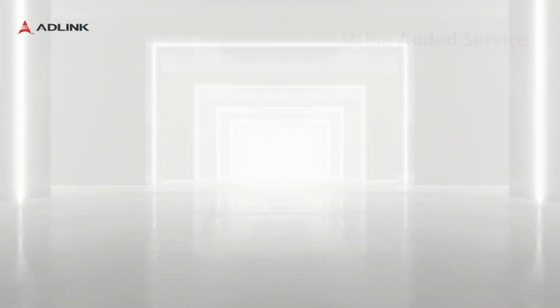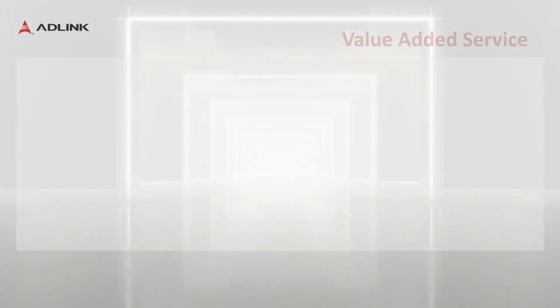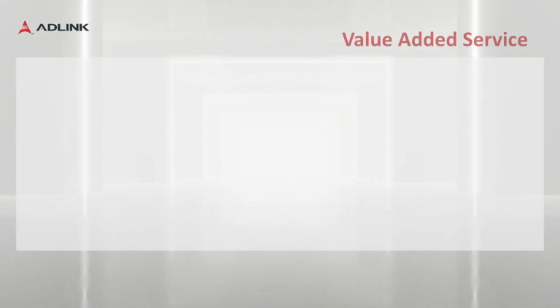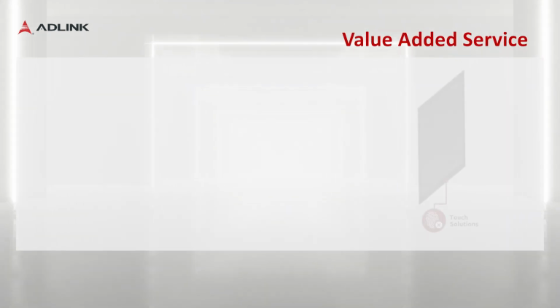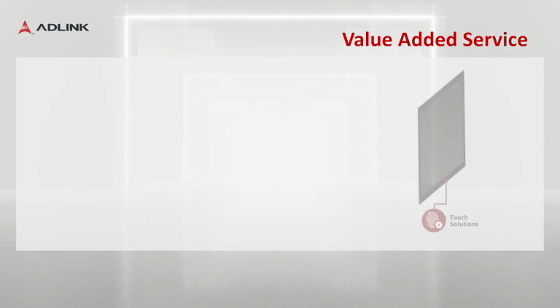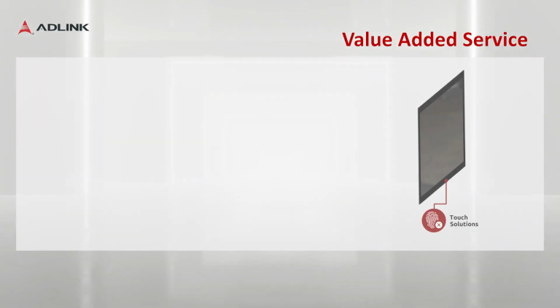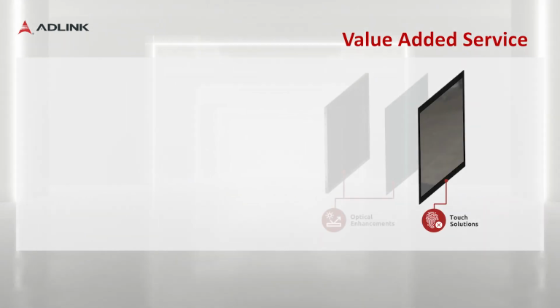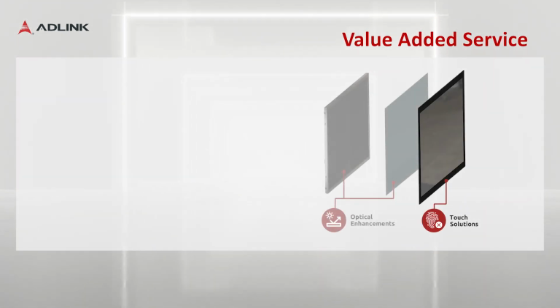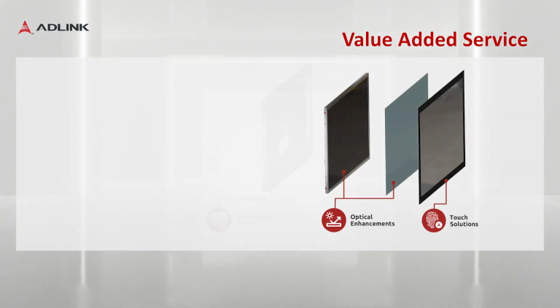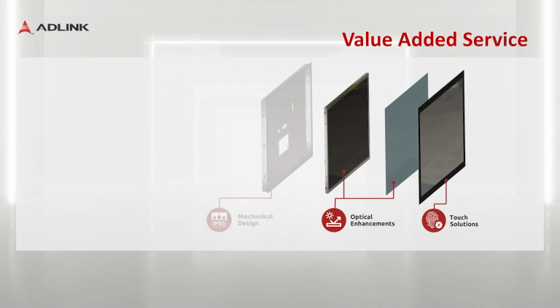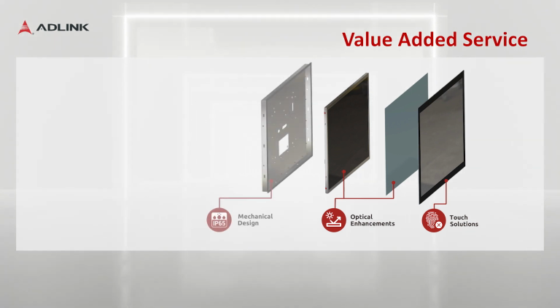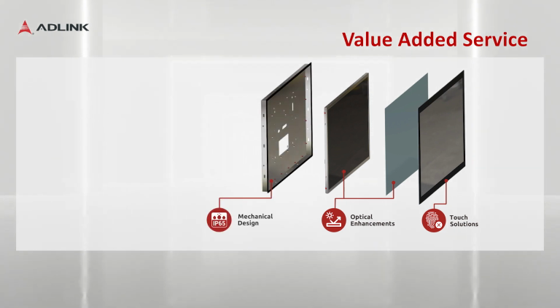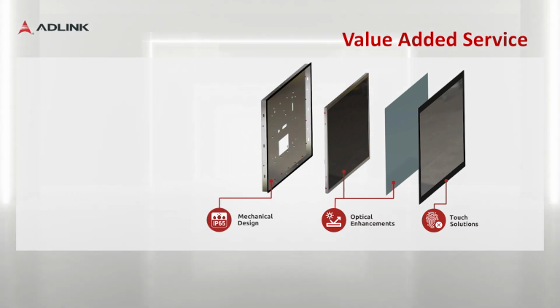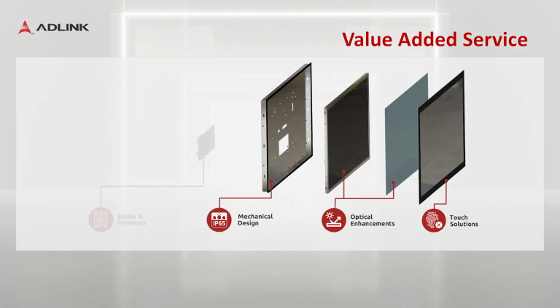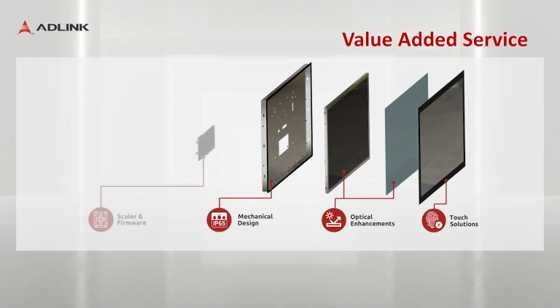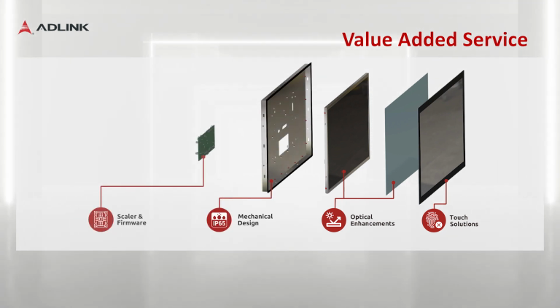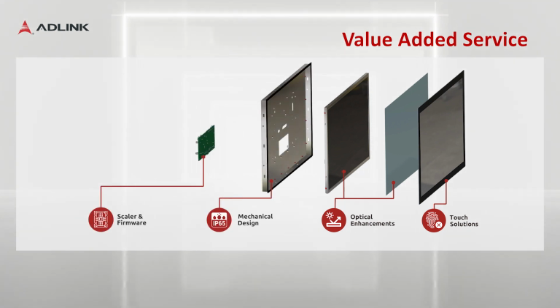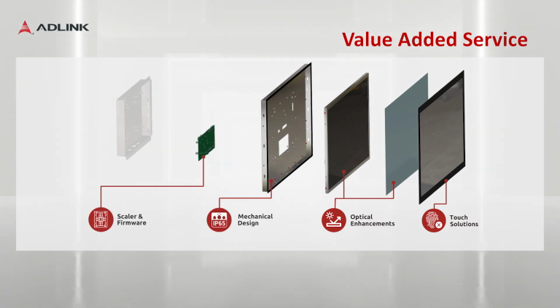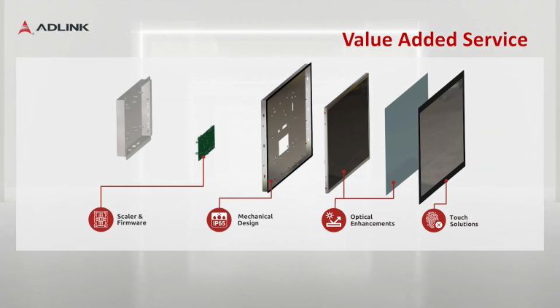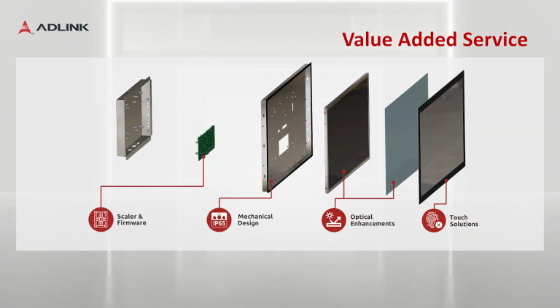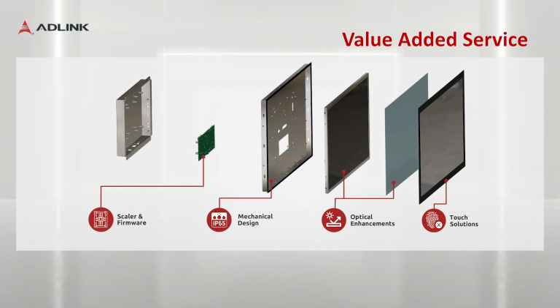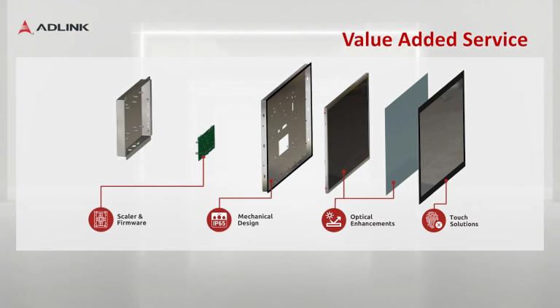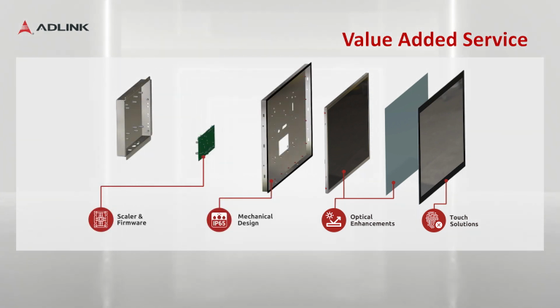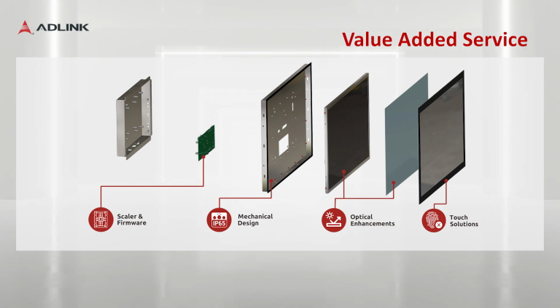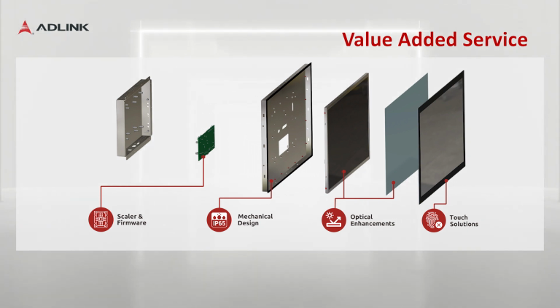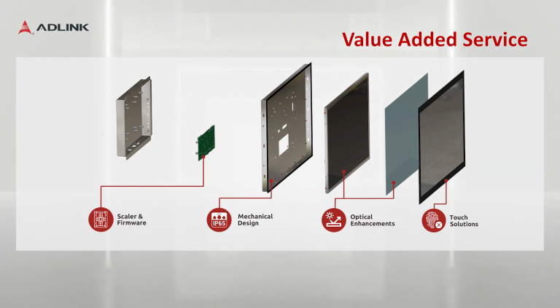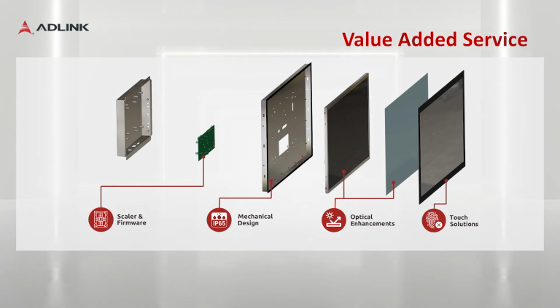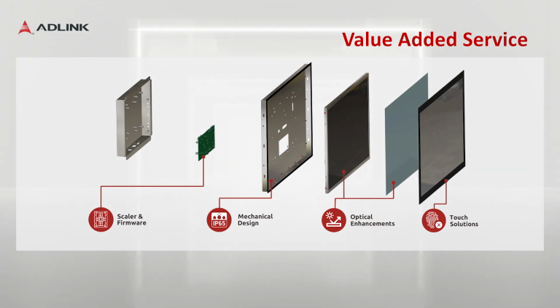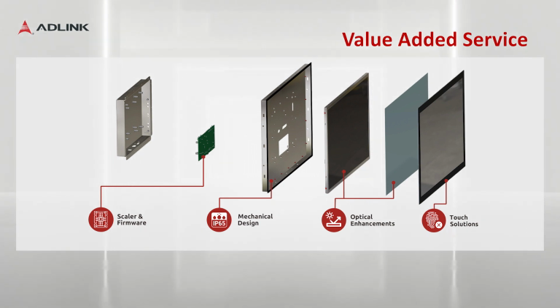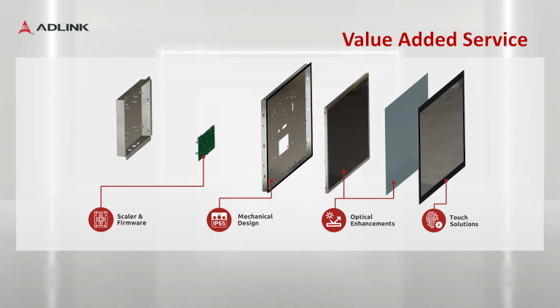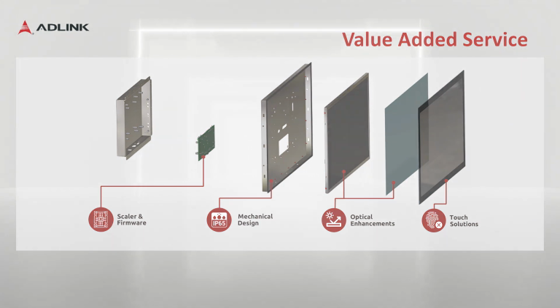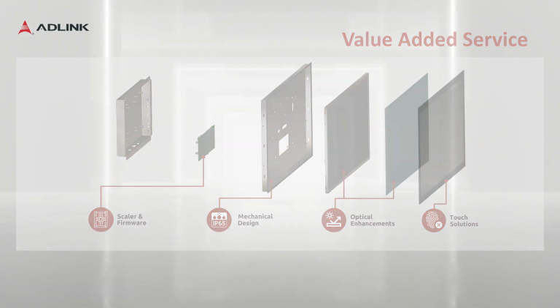Most importantly, we provide highly flexible customization. From touchscreen to optical solutions, mechanical design, scaler, and firmware — everything can be tailored according to the customer's specific requirements.